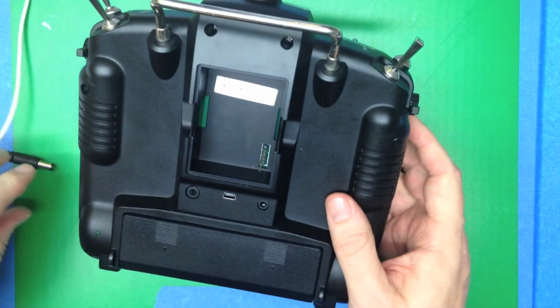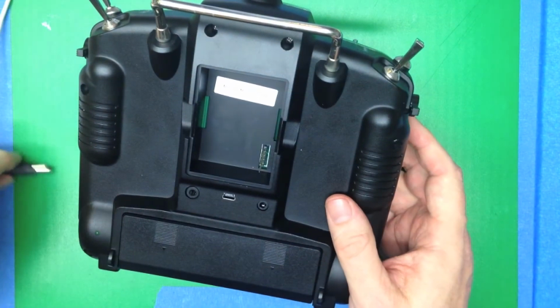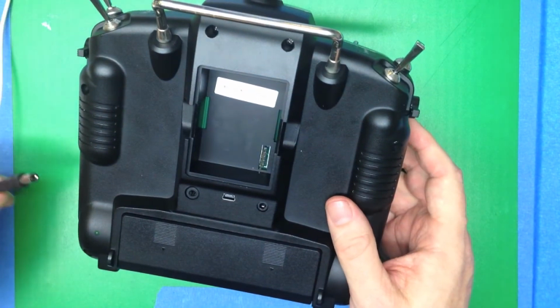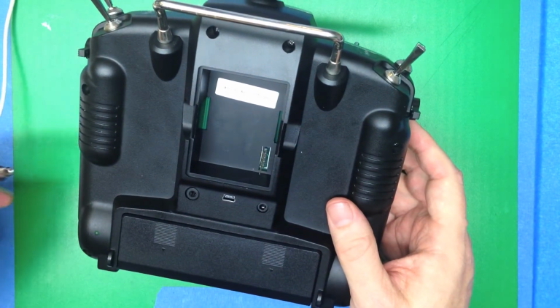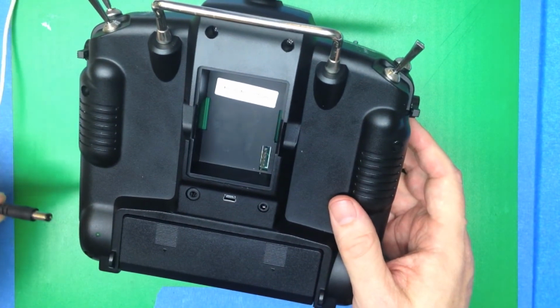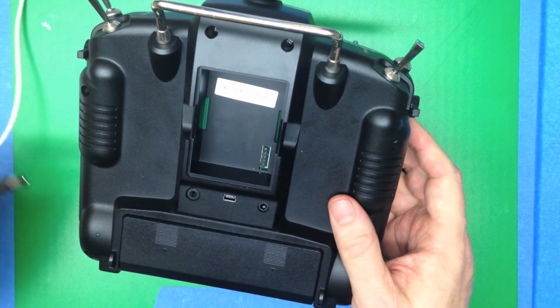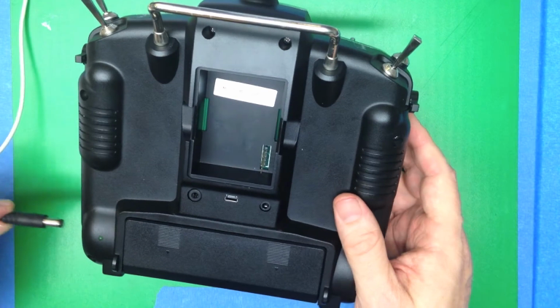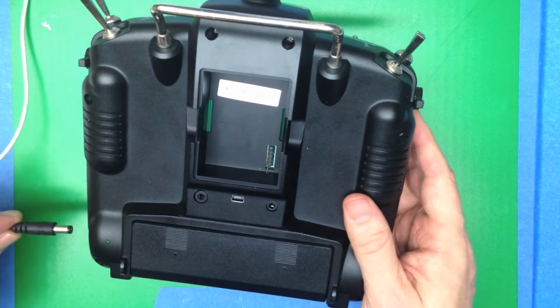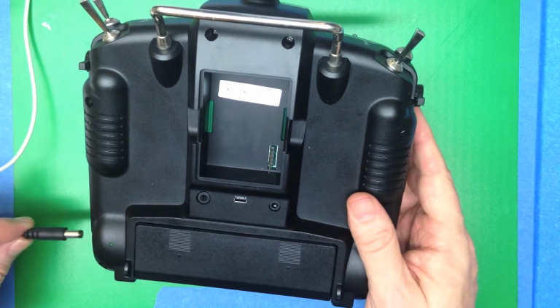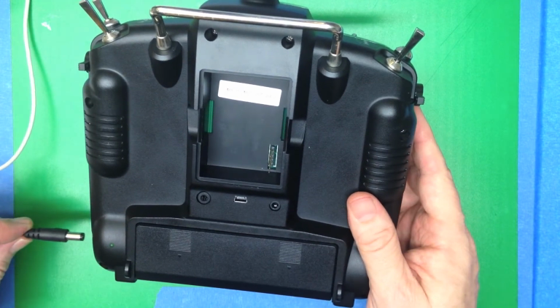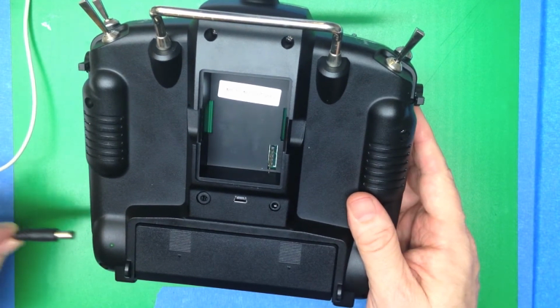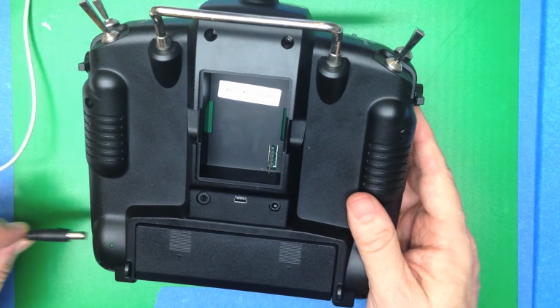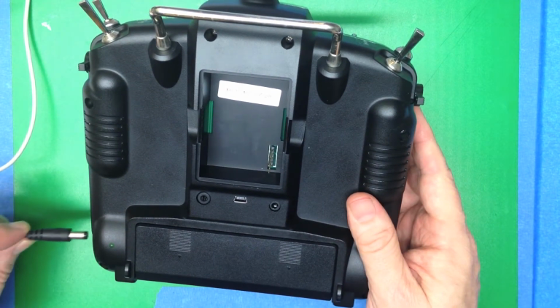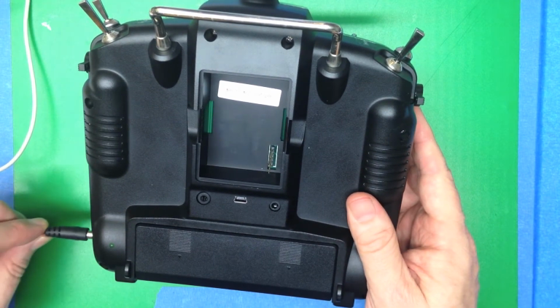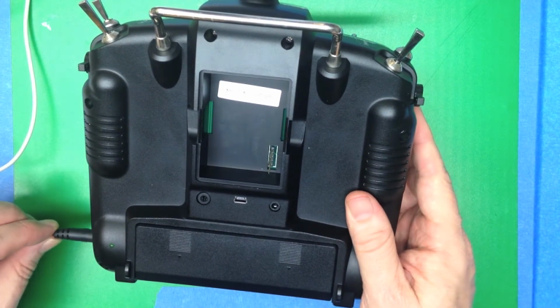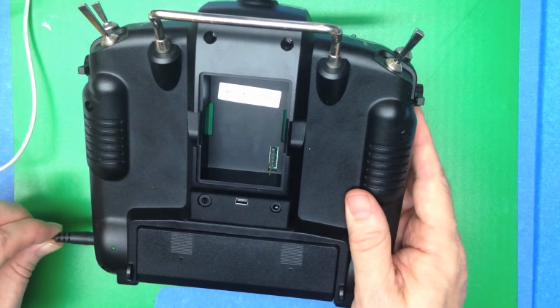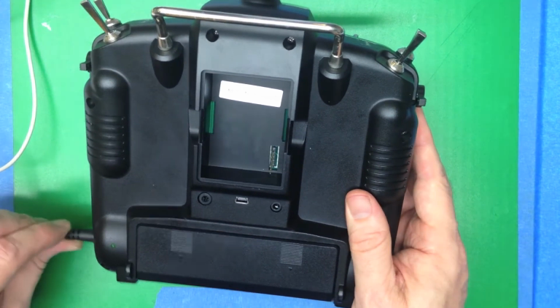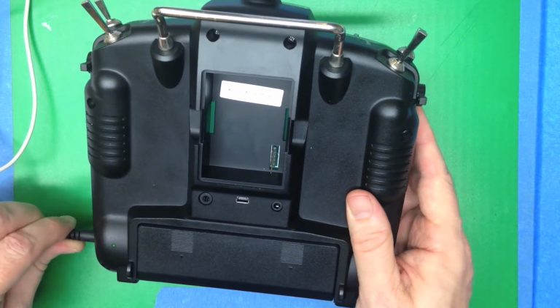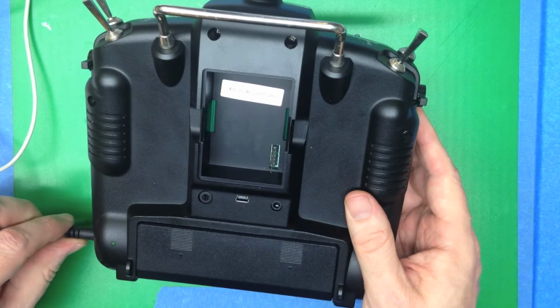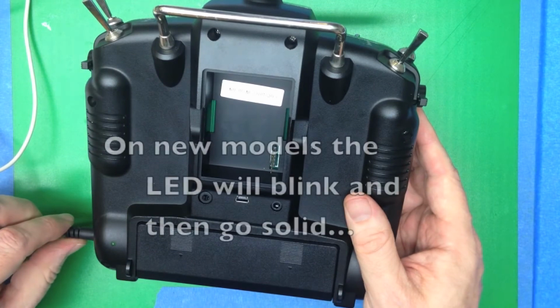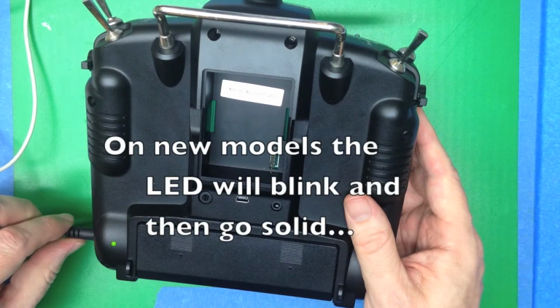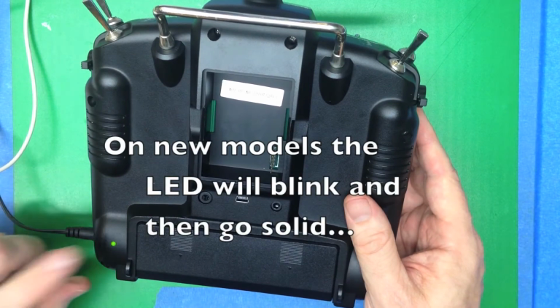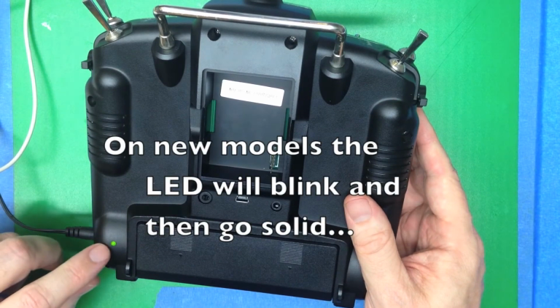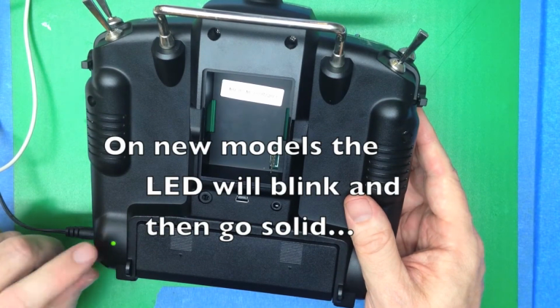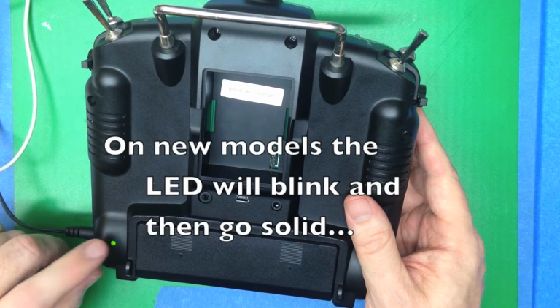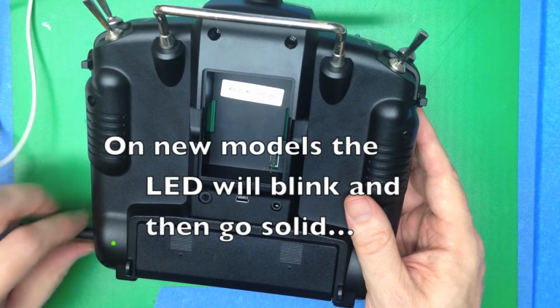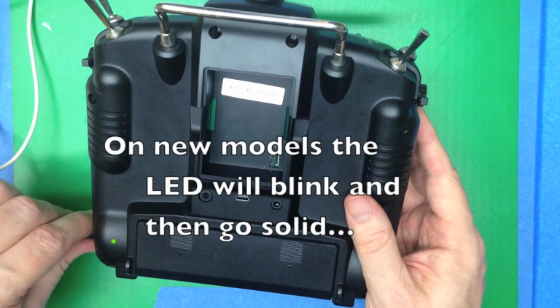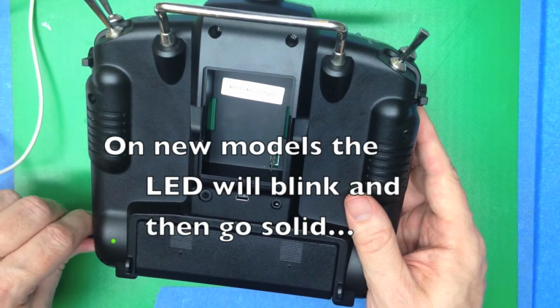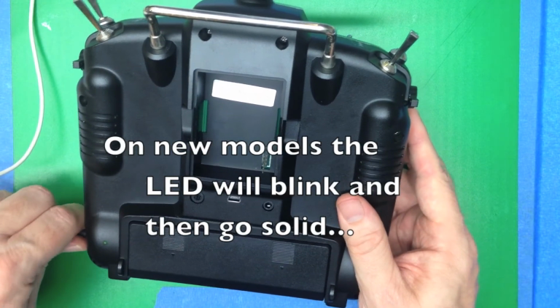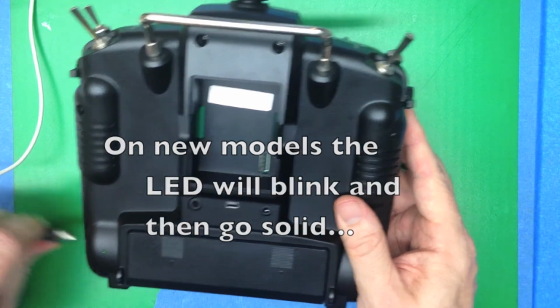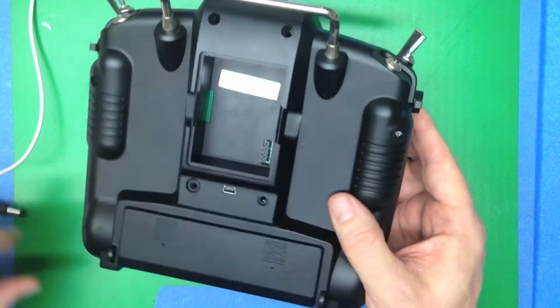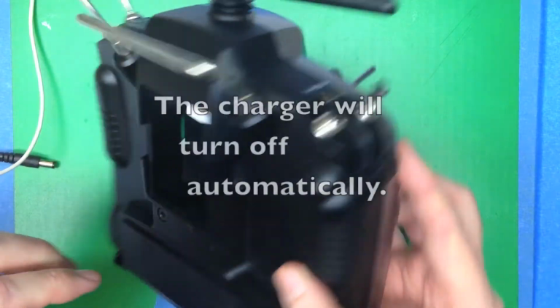Next, you want to charge it up. Take the 12-volt wall wart and plug that in. You'll see the LED light turn on to confirm that it's charging.